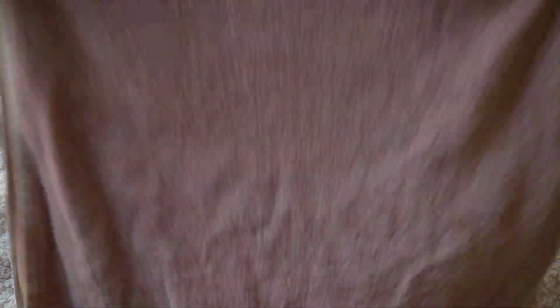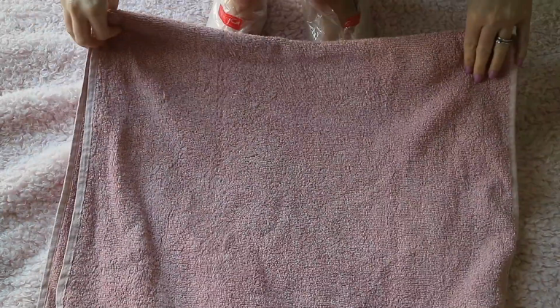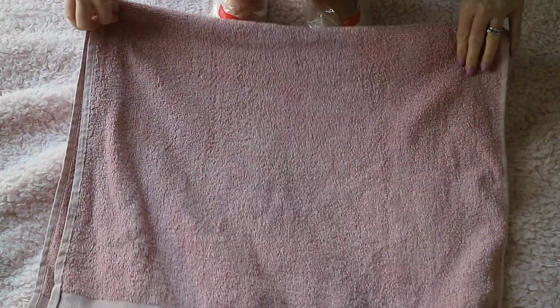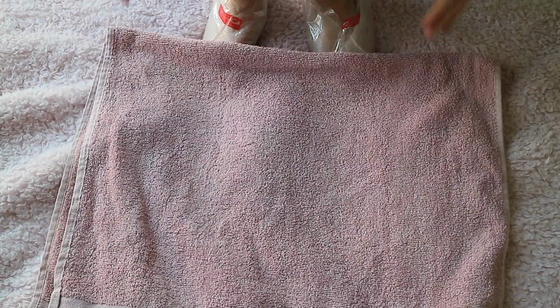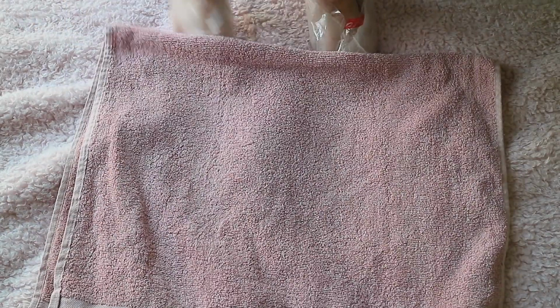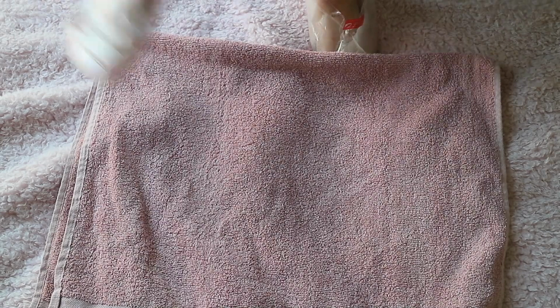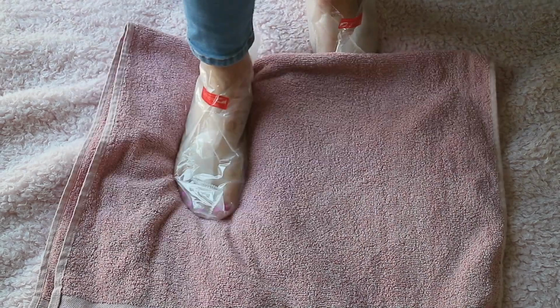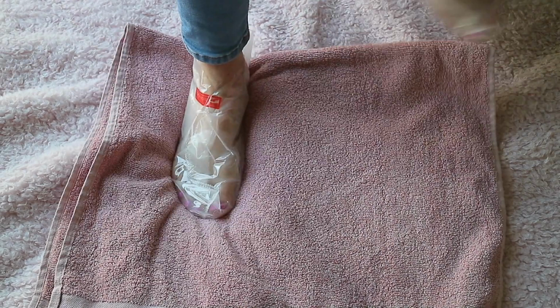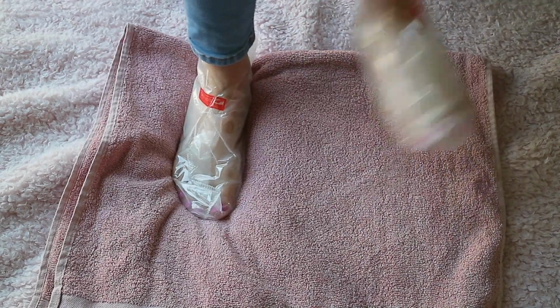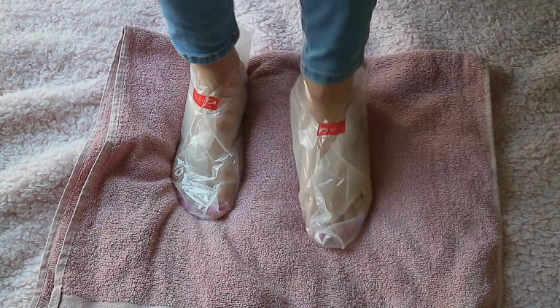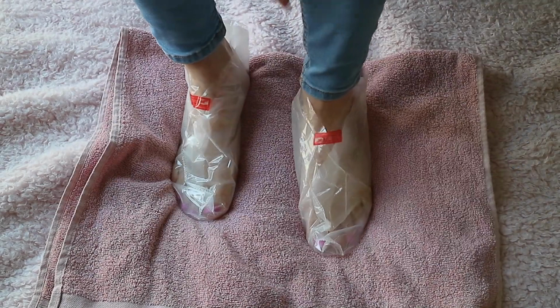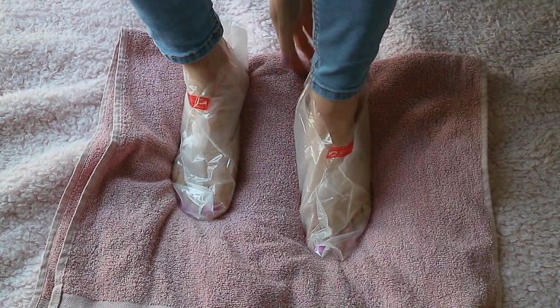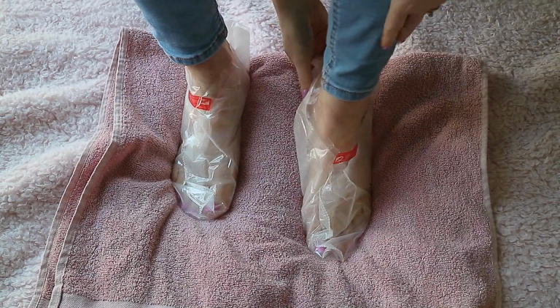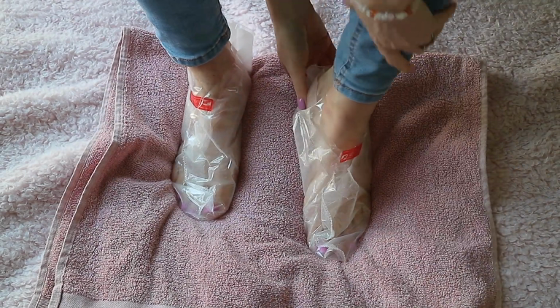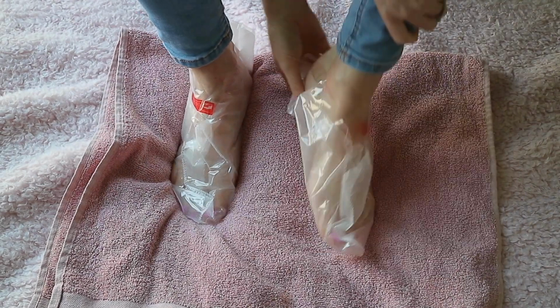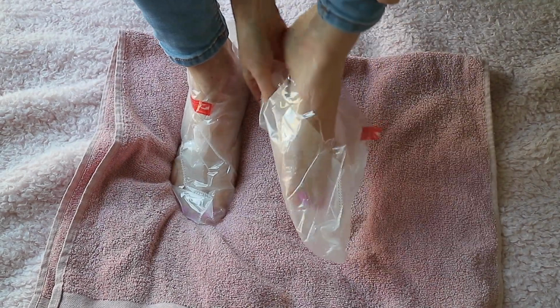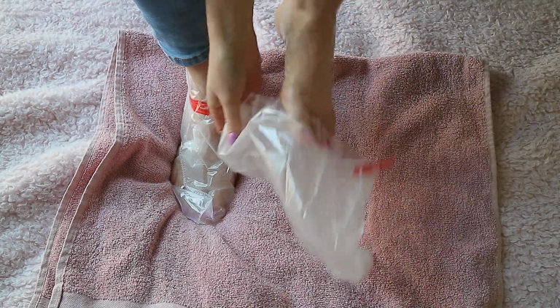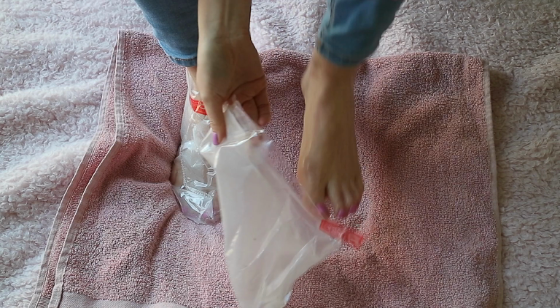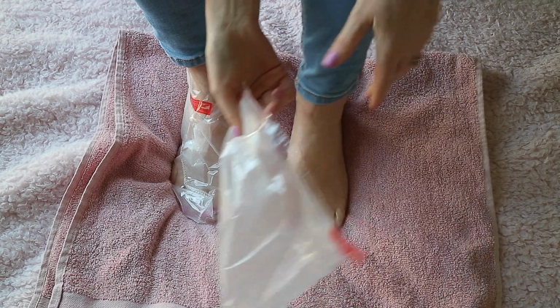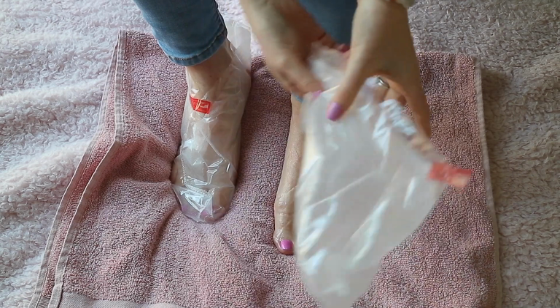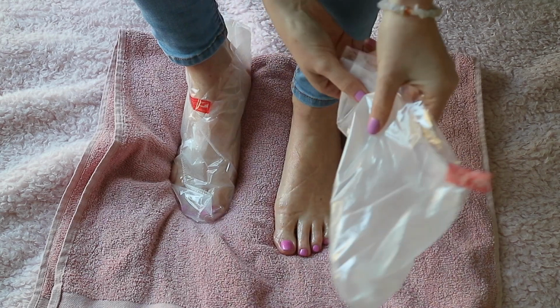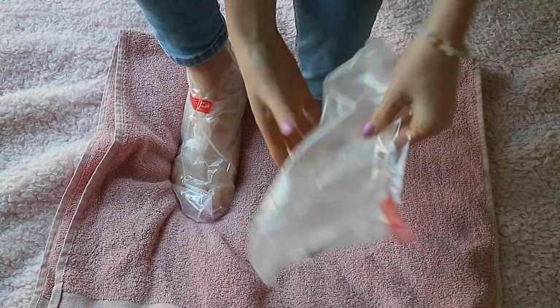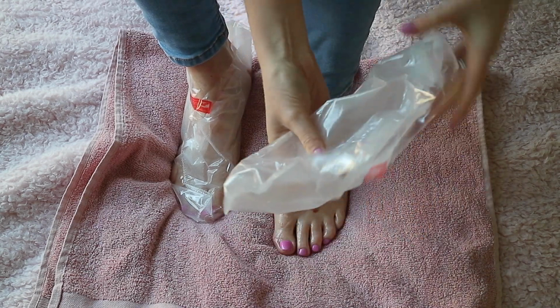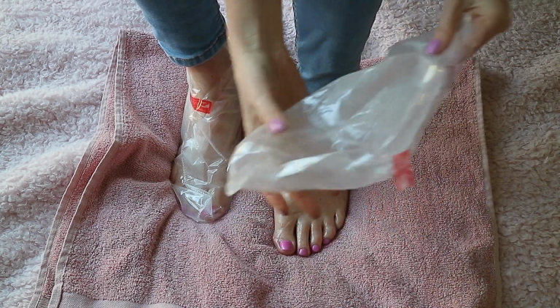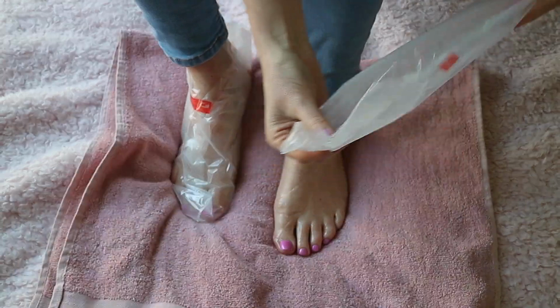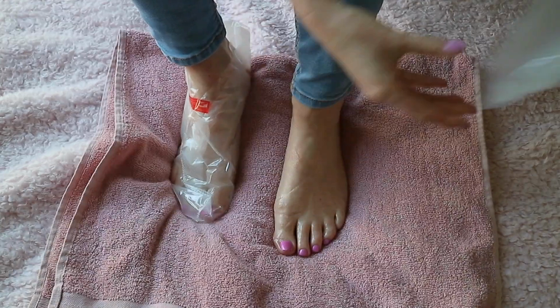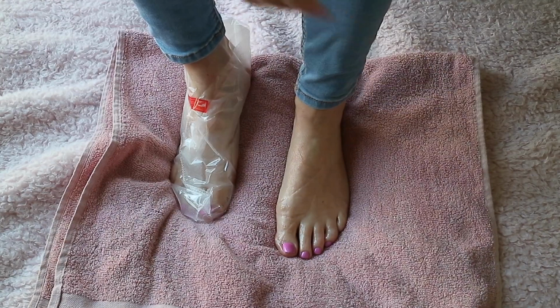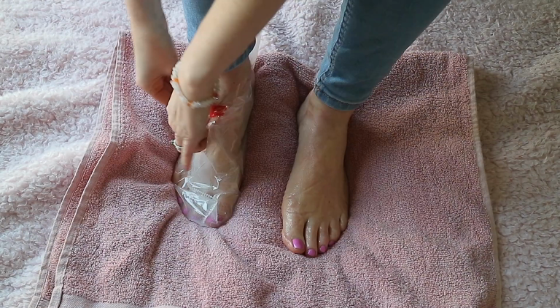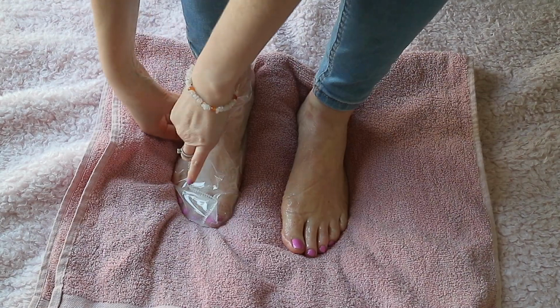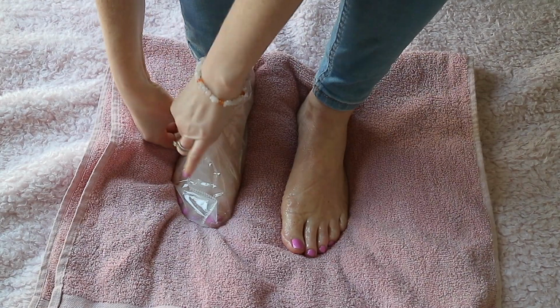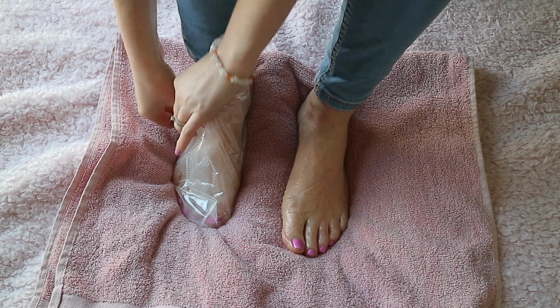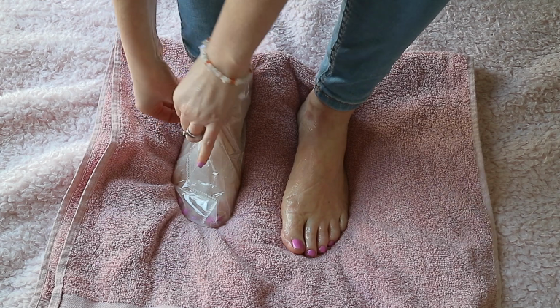I also purposely neglected my feet for this video so I could see how they worked with regards to the foot peel, as I usually take care of my feet on a weekly basis.